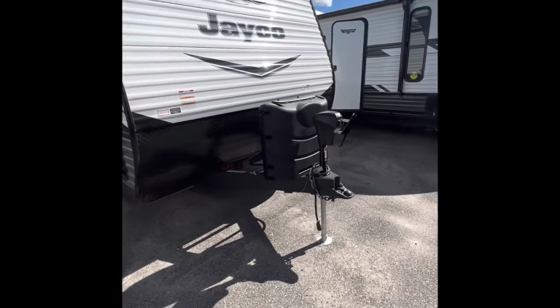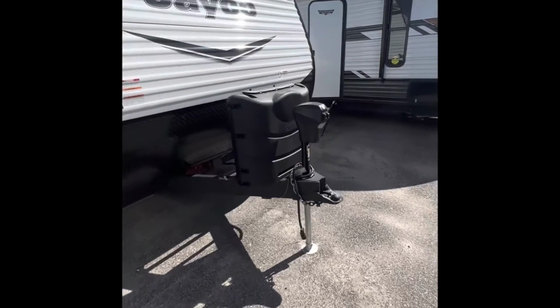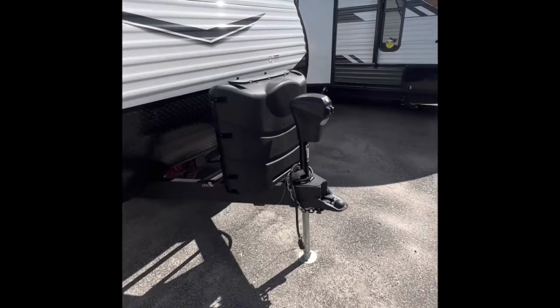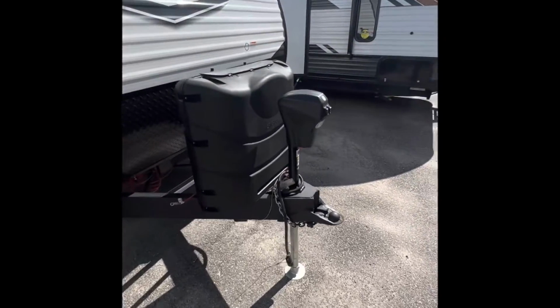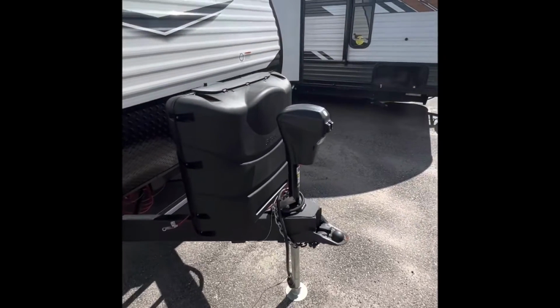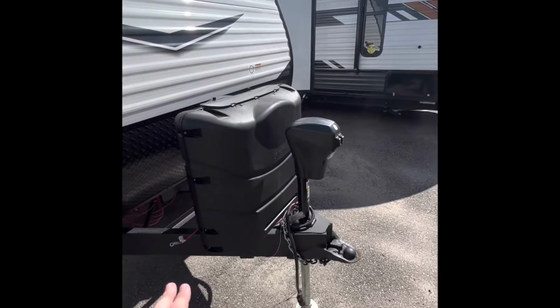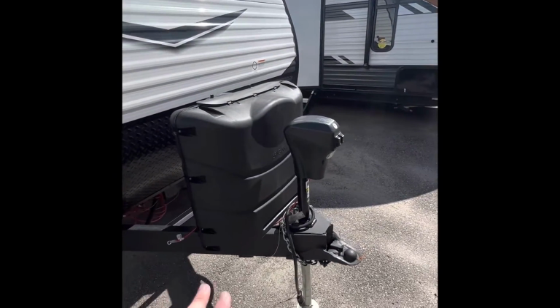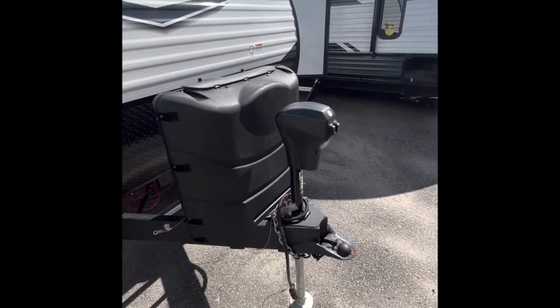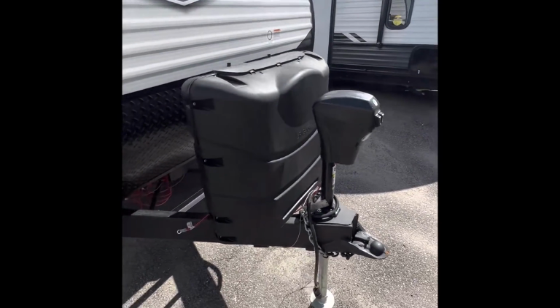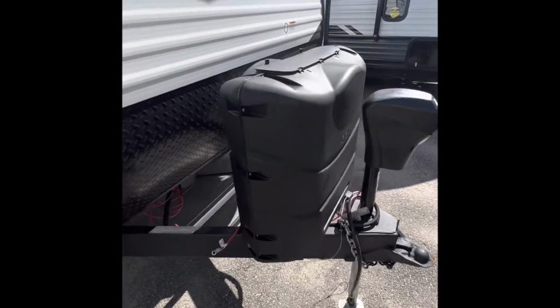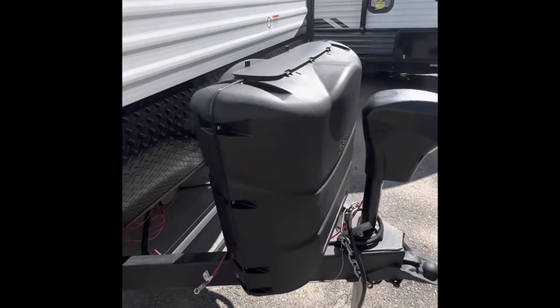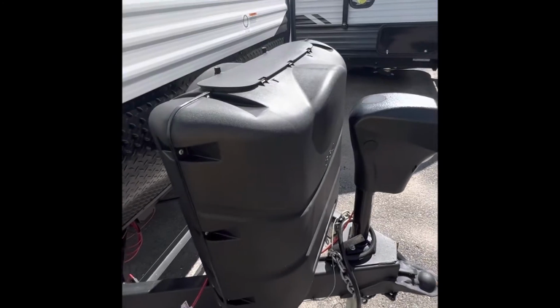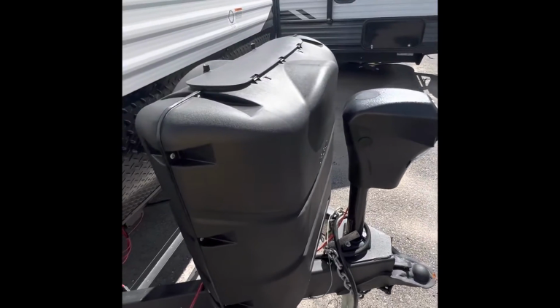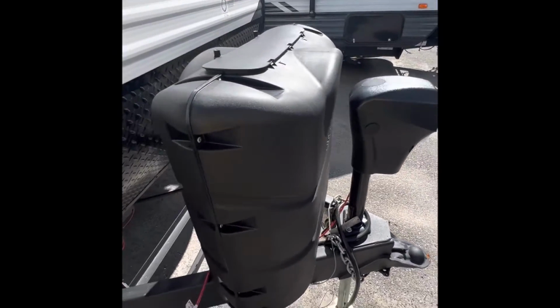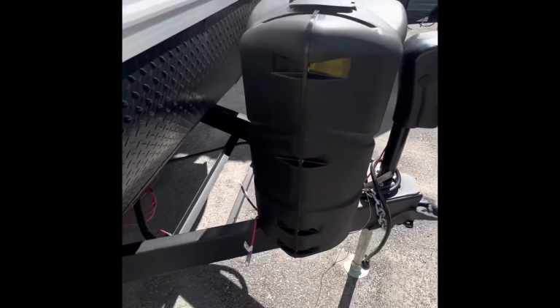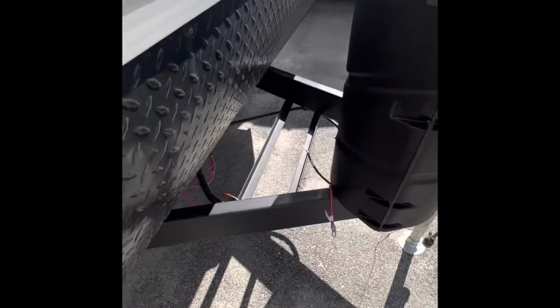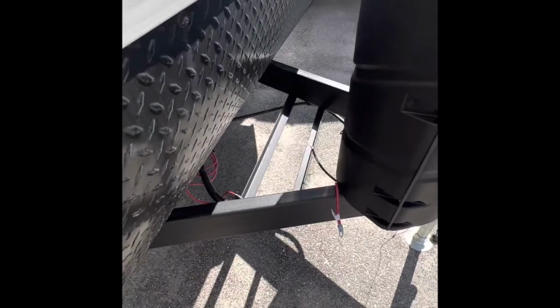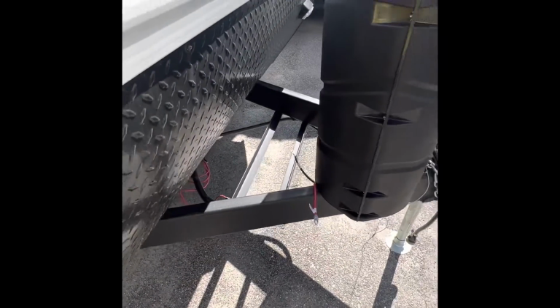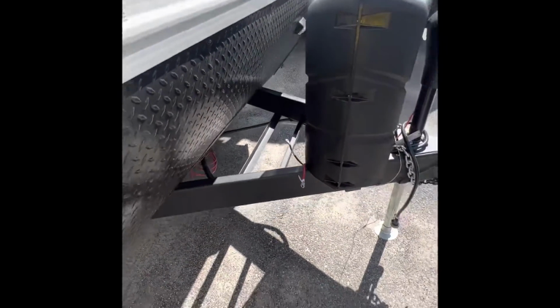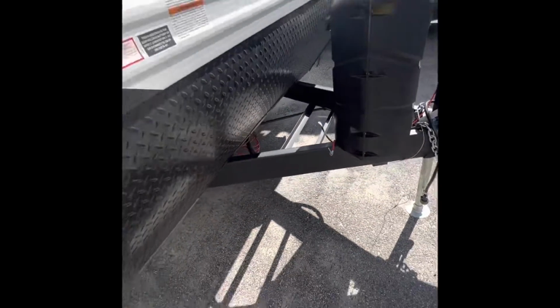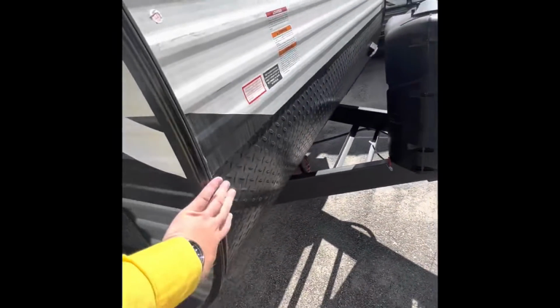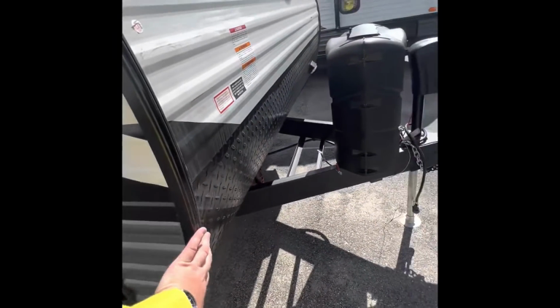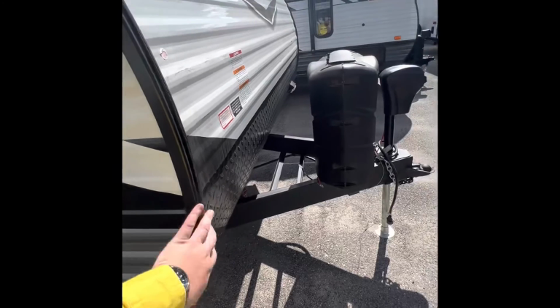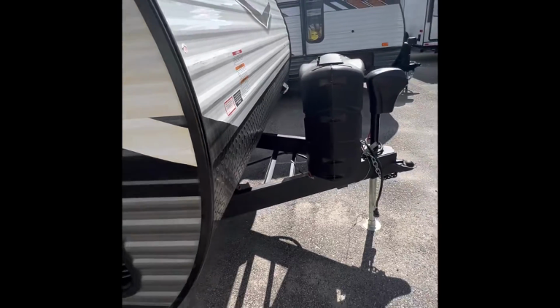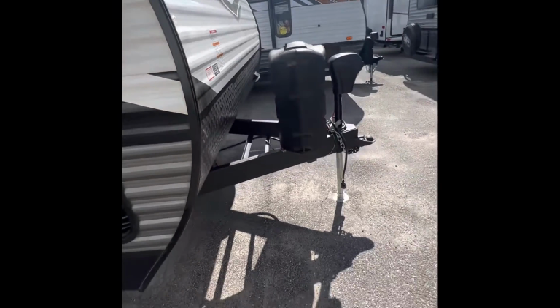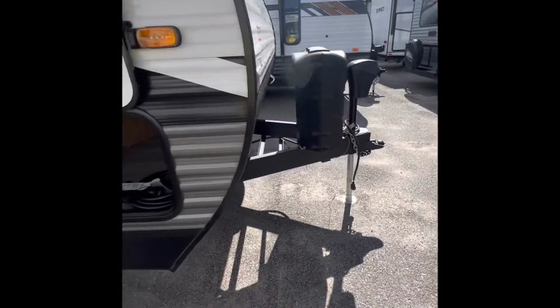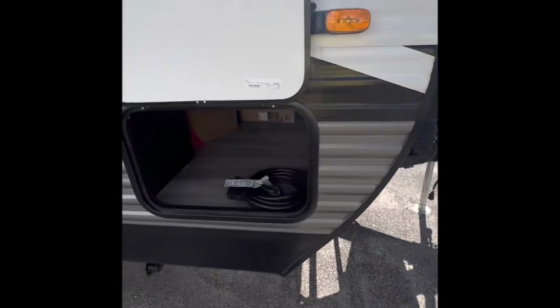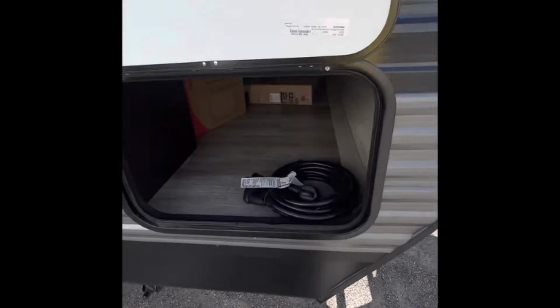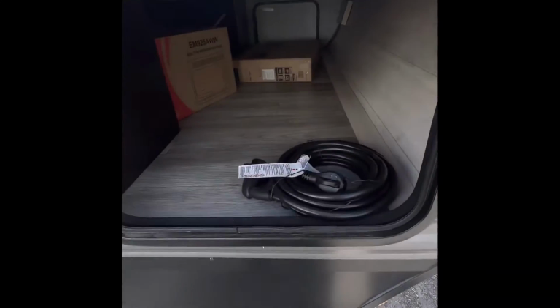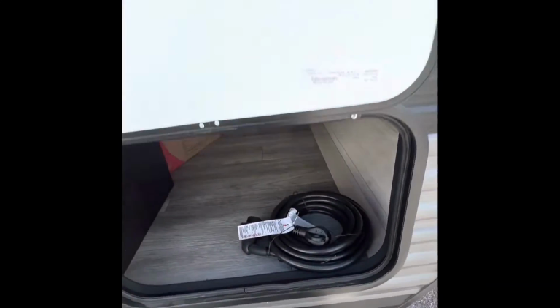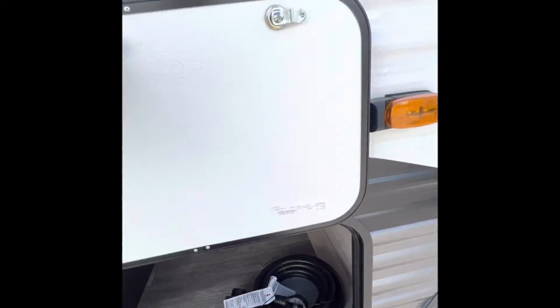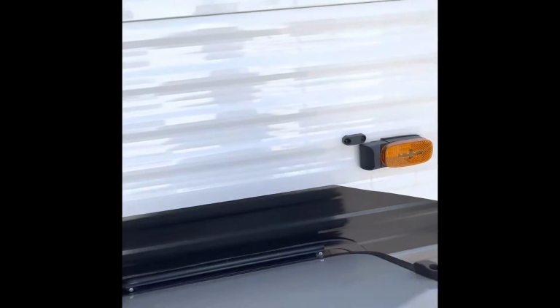Starting right up front, you do get the power tongue jack for easy leveling front to back. 30-pound propane tank standard through Pete's RV Center. Storage for your batteries up here in the front. Rock shield as well, which is always nice to see in this class. Full pass-through storage here with magnet latches.